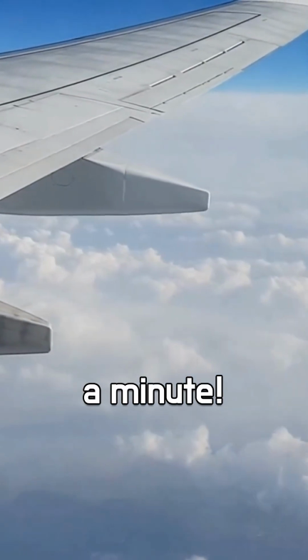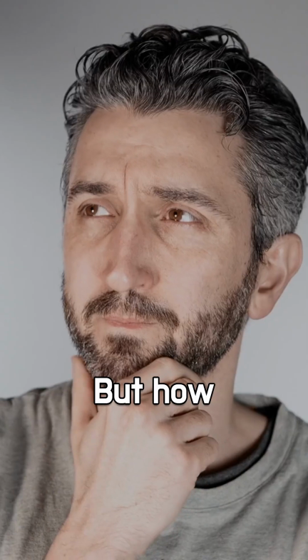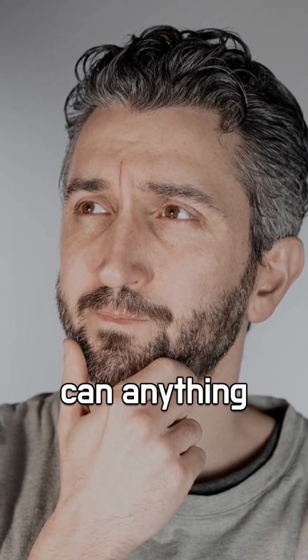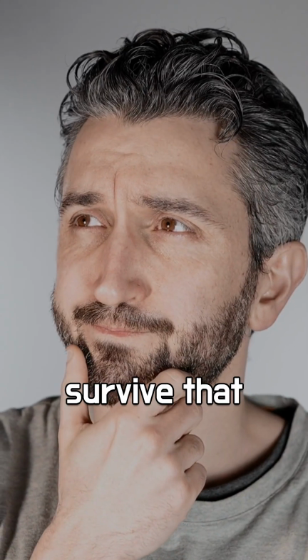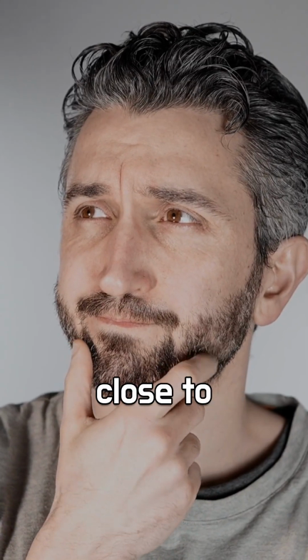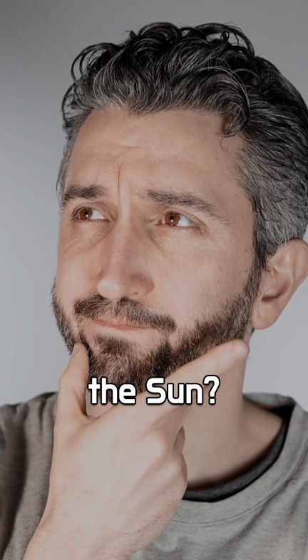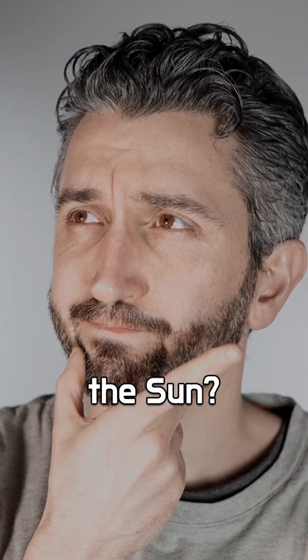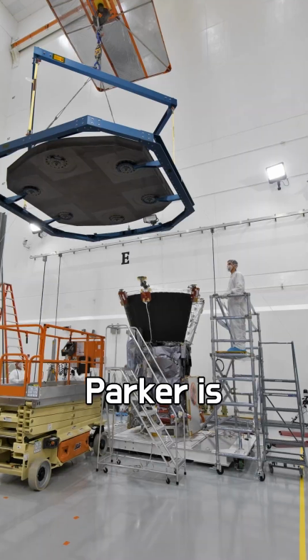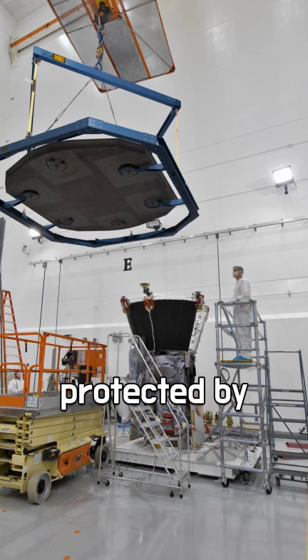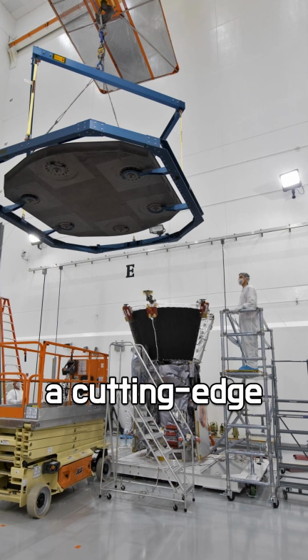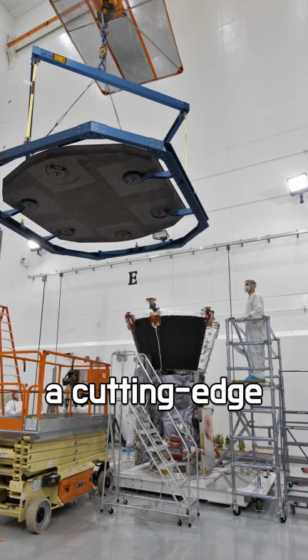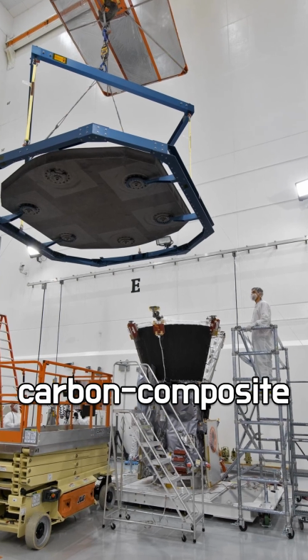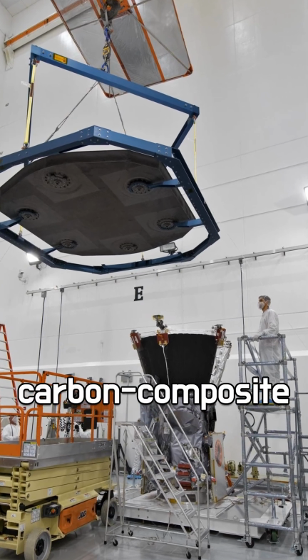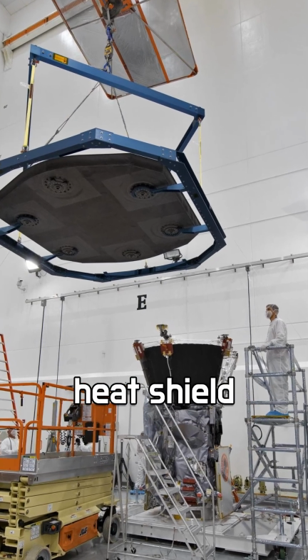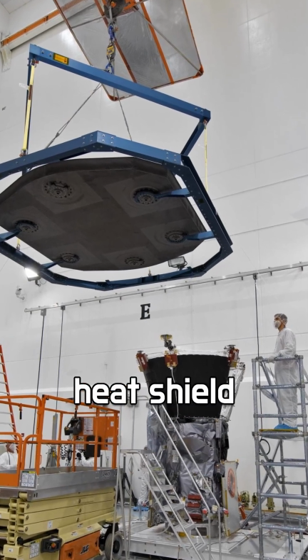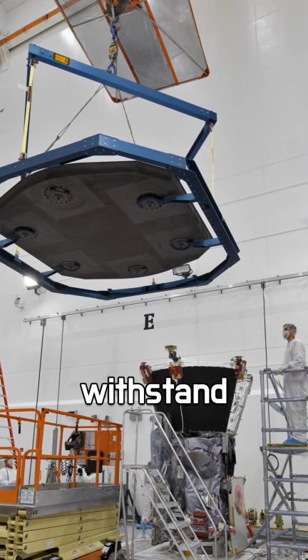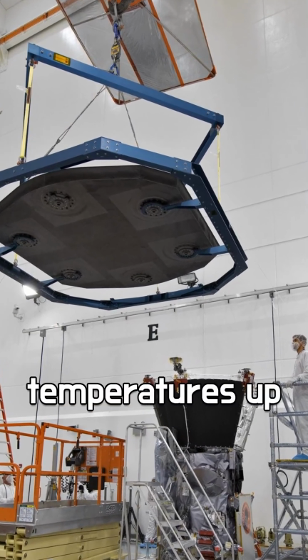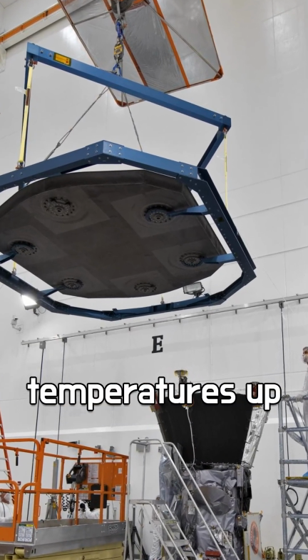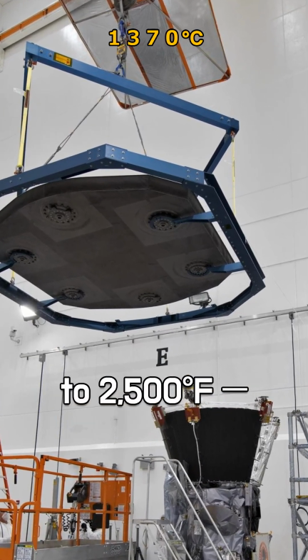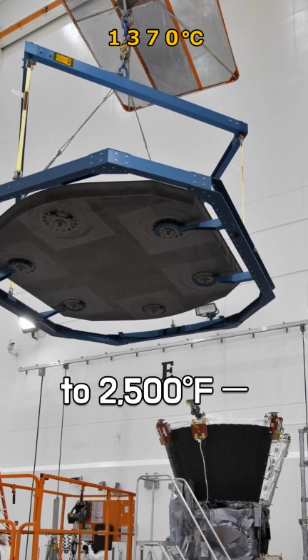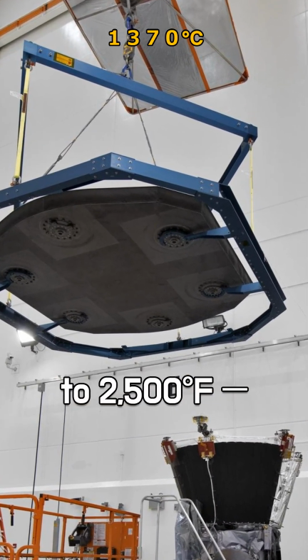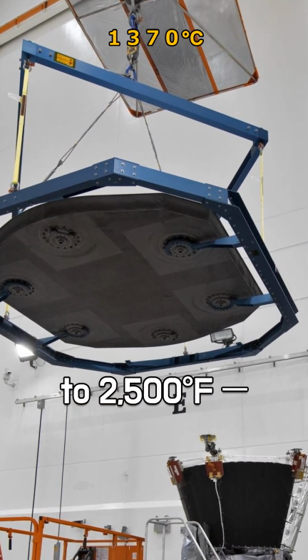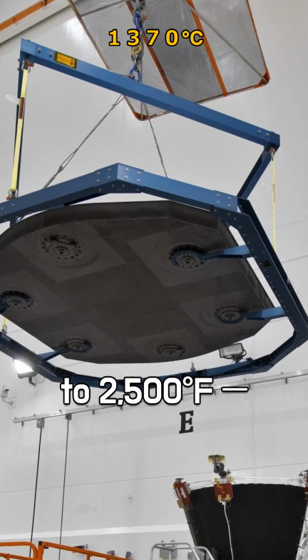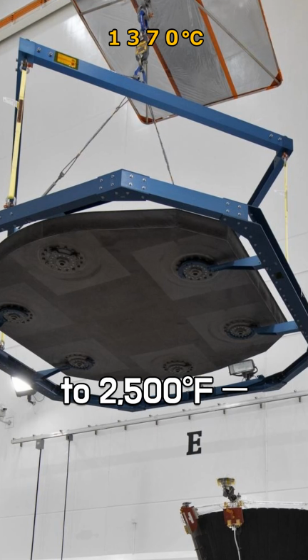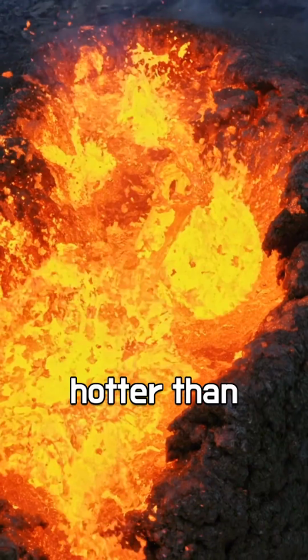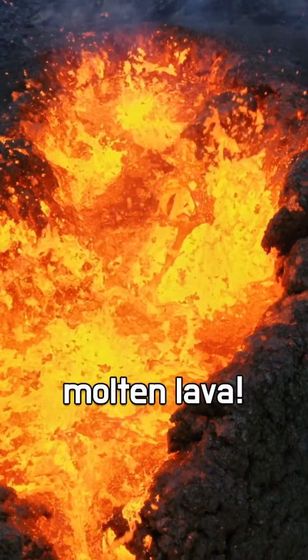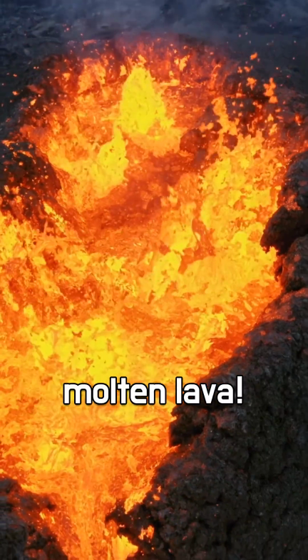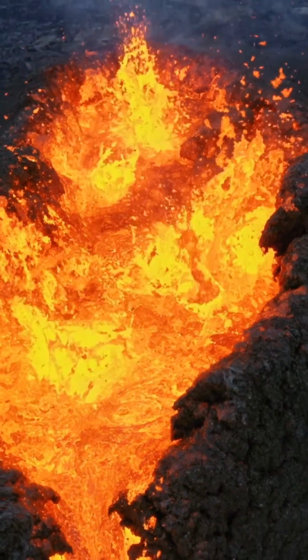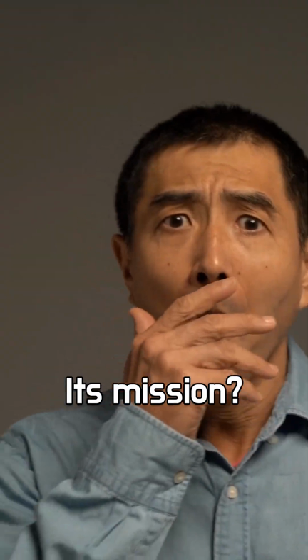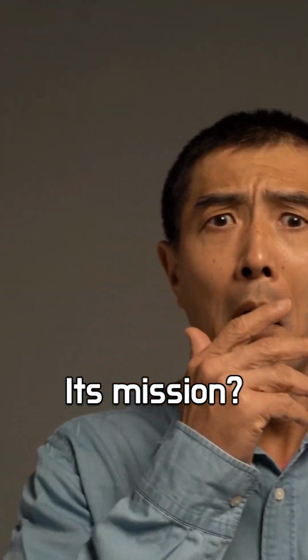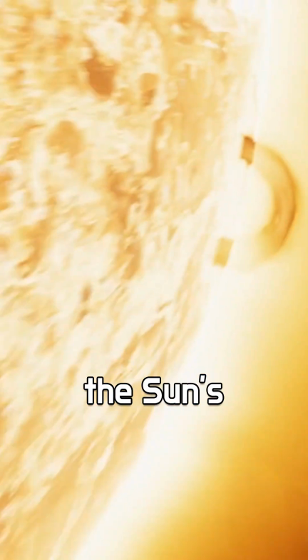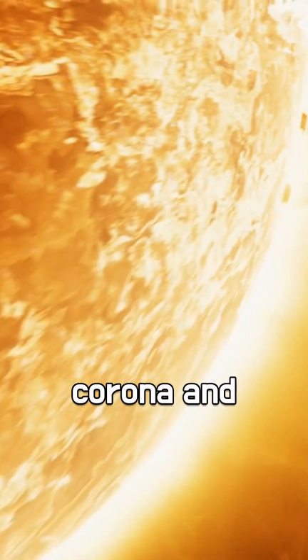But how can anything survive that close to the sun? Parker is protected by a cutting-edge carbon composite heat shield that can withstand temperatures up to 2,500 degrees Fahrenheit — hotter than molten lava.